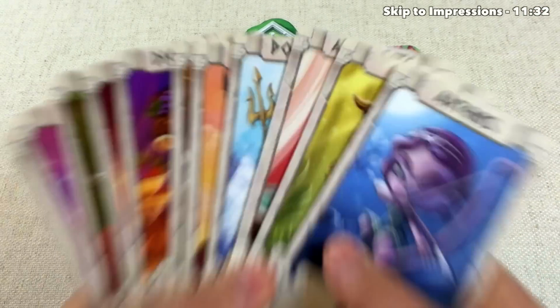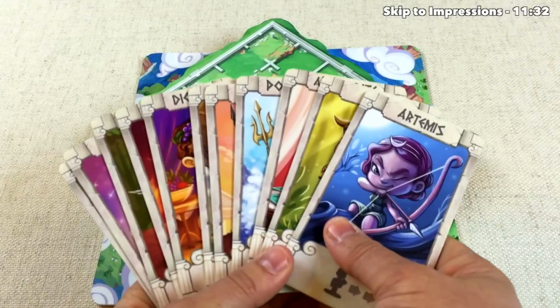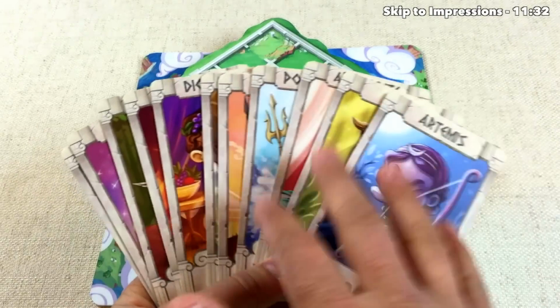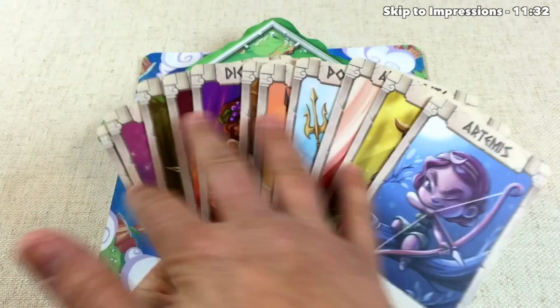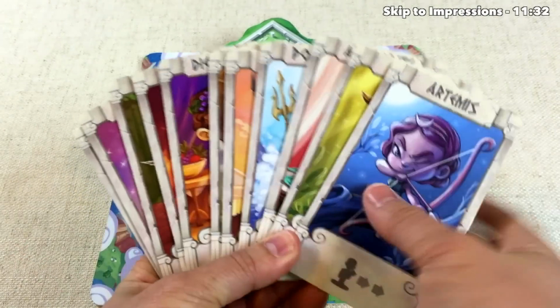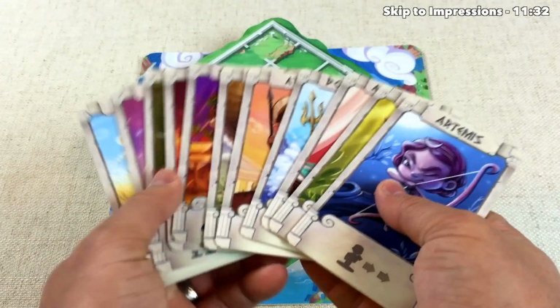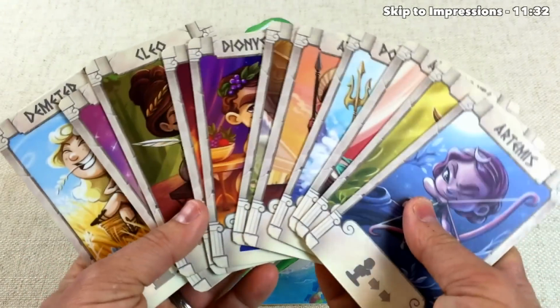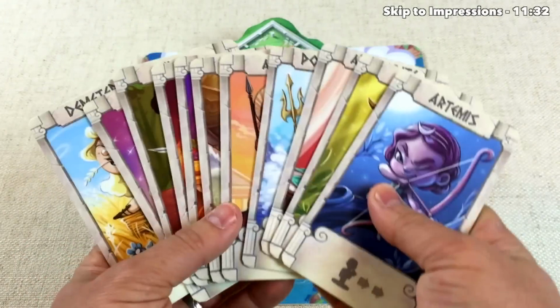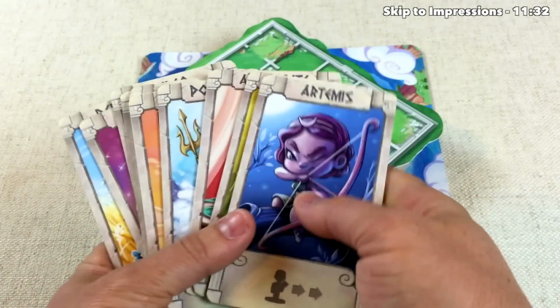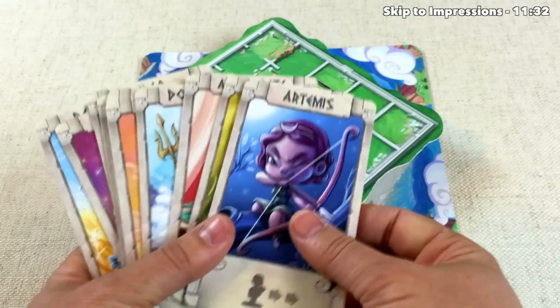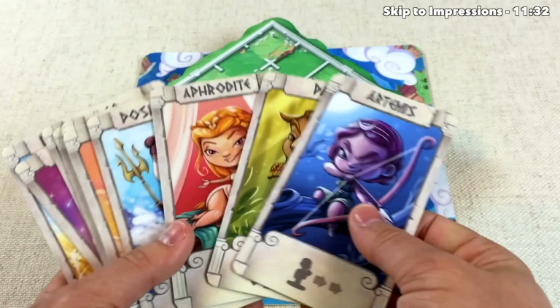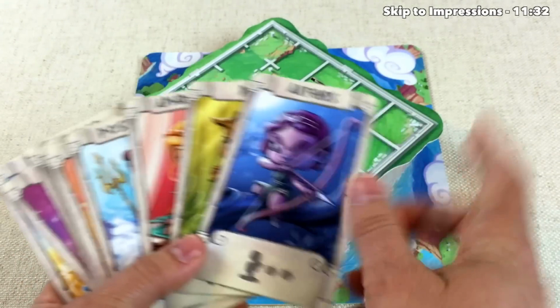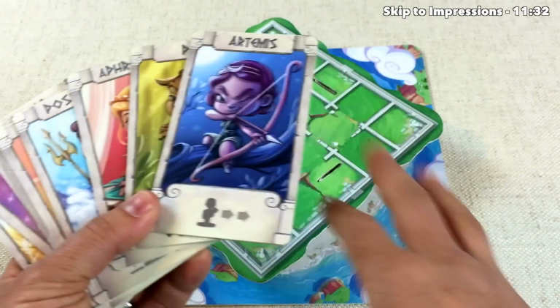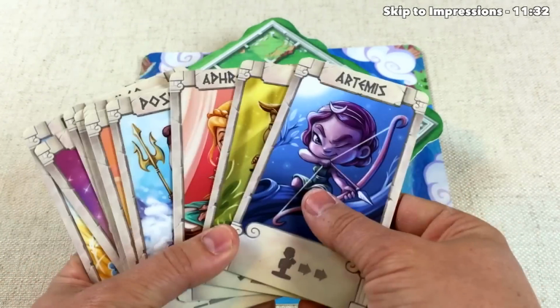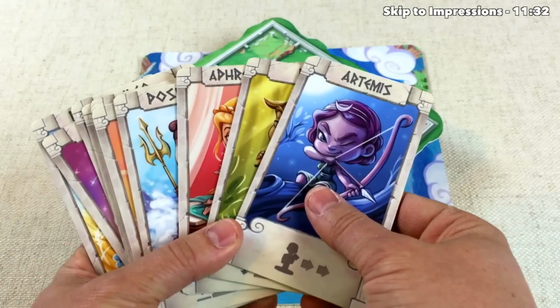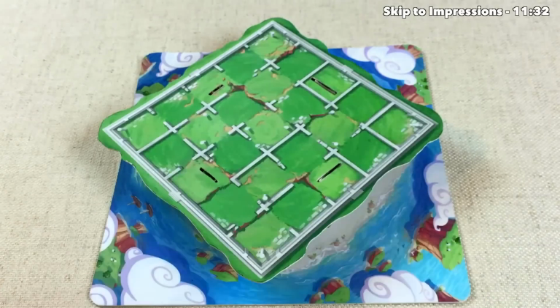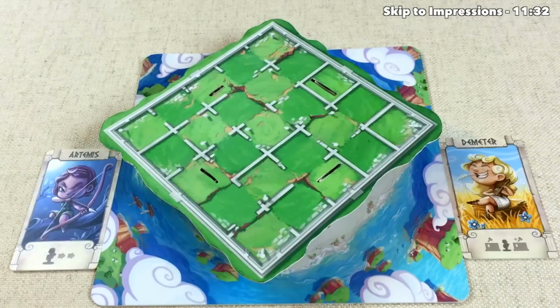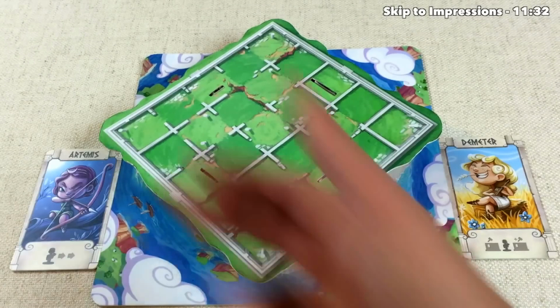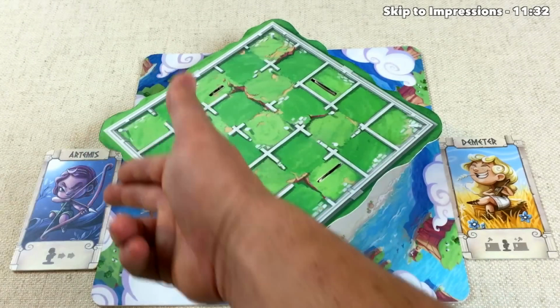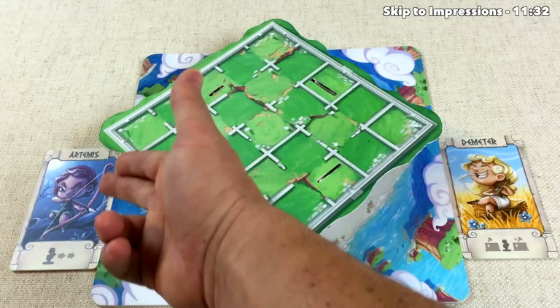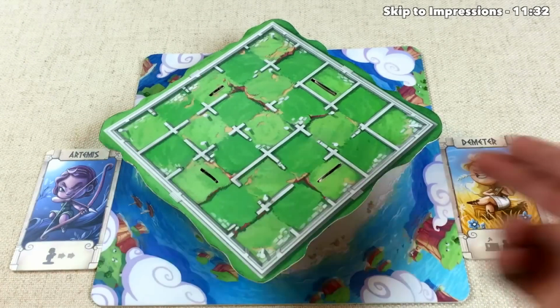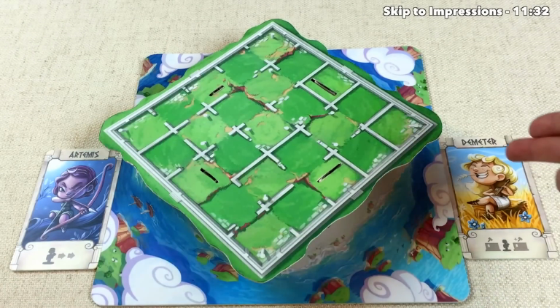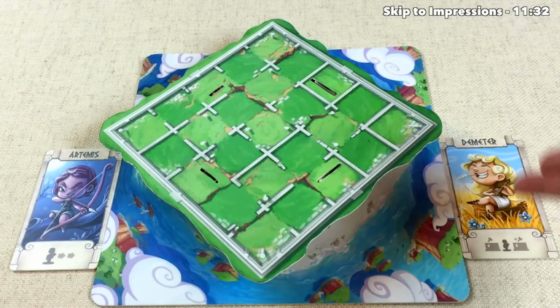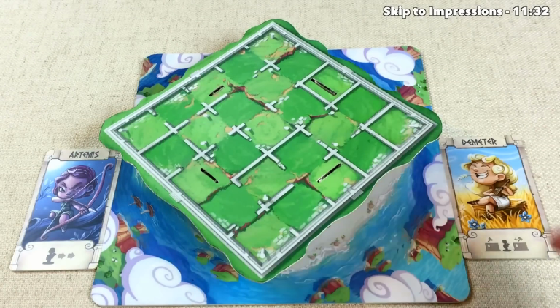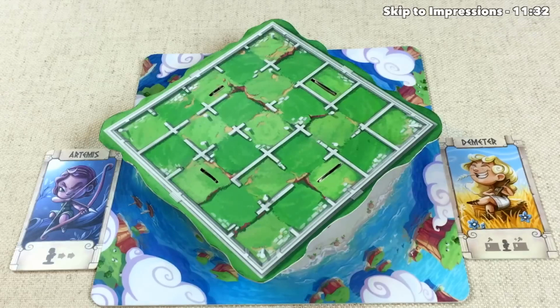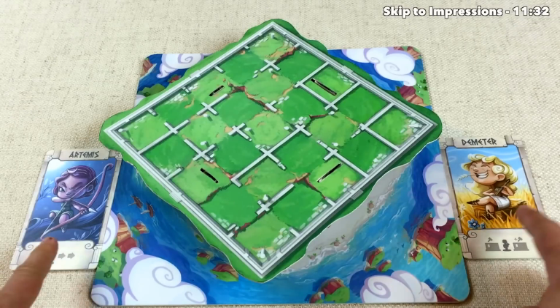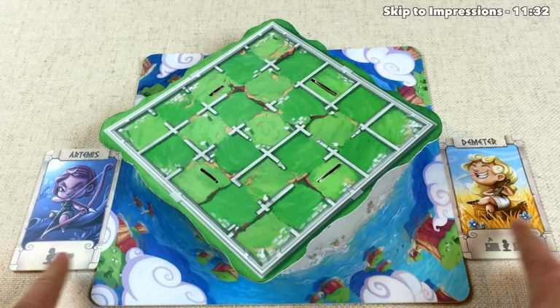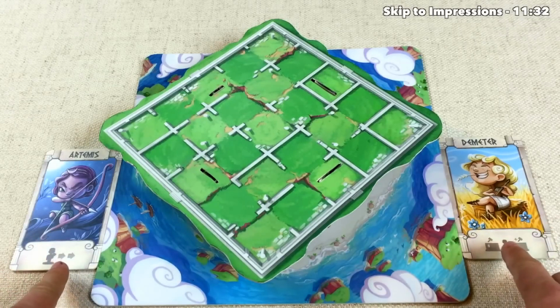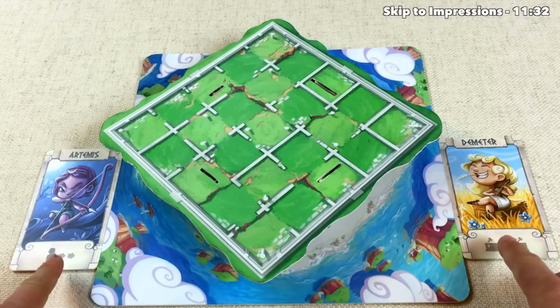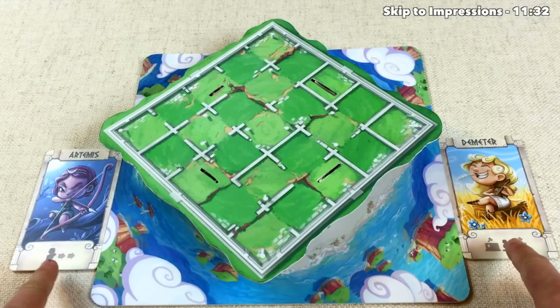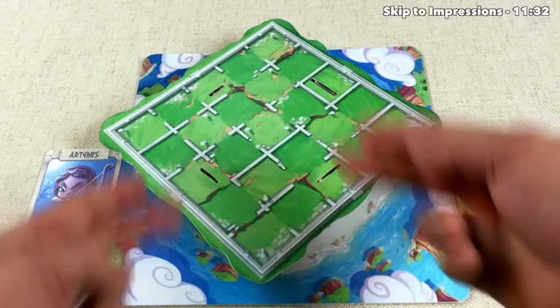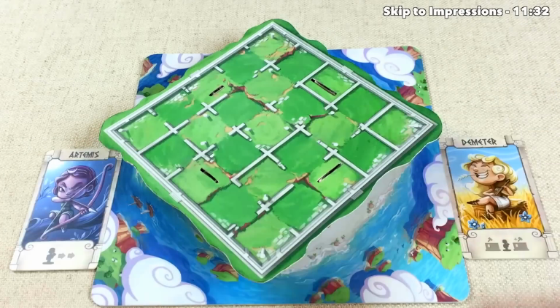The first thing you do in the game is deal out four of these god cards to each player, and then they pick one of the four they're dealt. The left-hand player chooses Artemis and the right-hand player chooses Demeter. Each has a special ability, which I'll explain as we play.